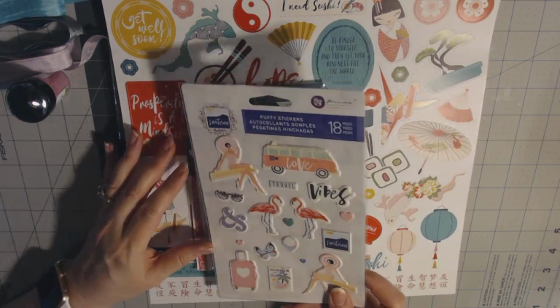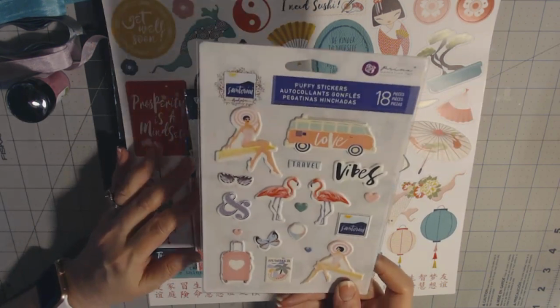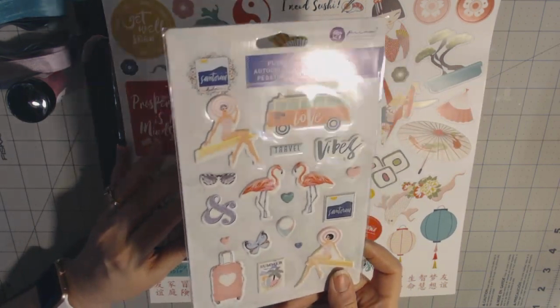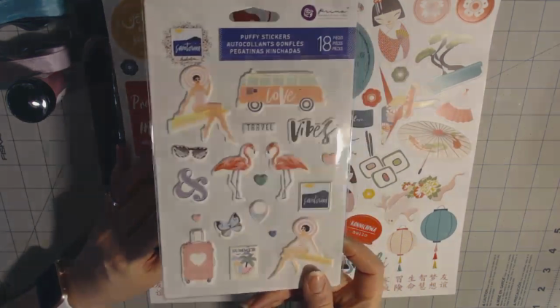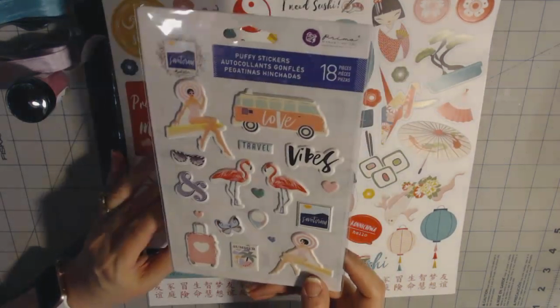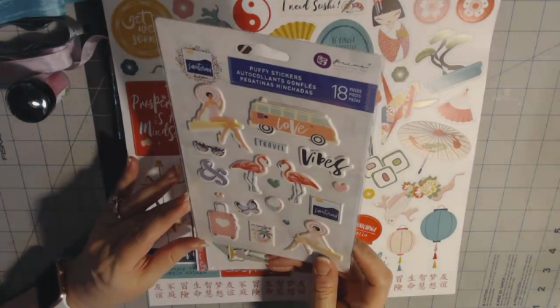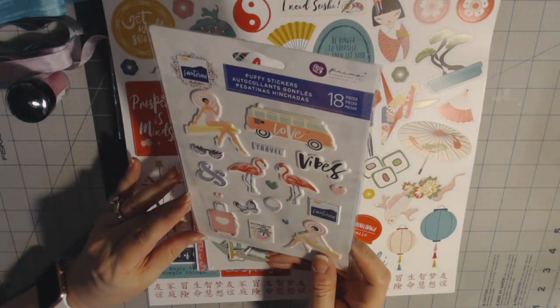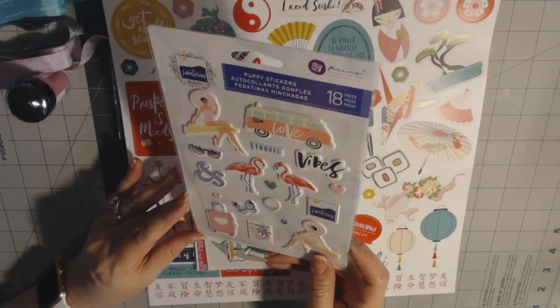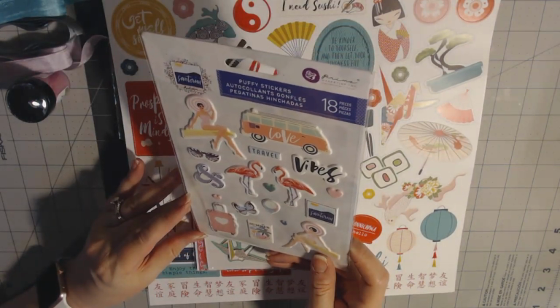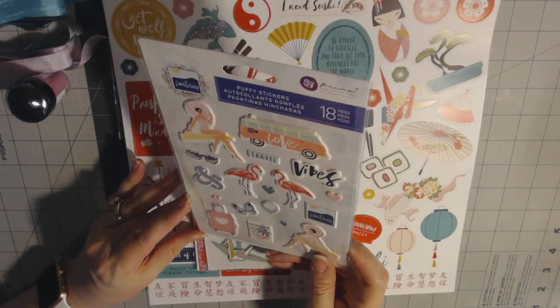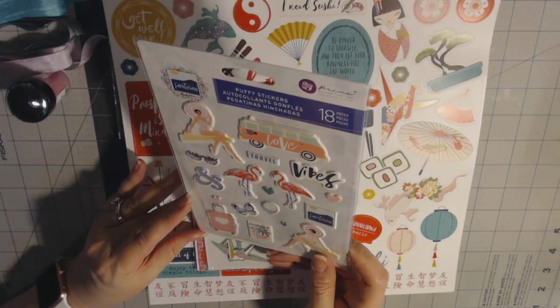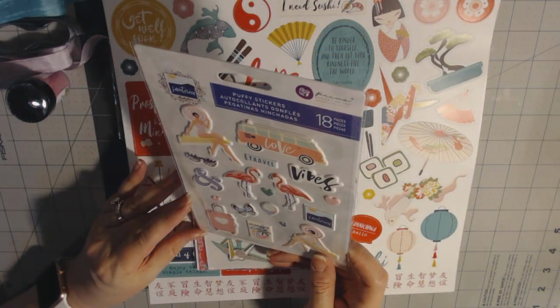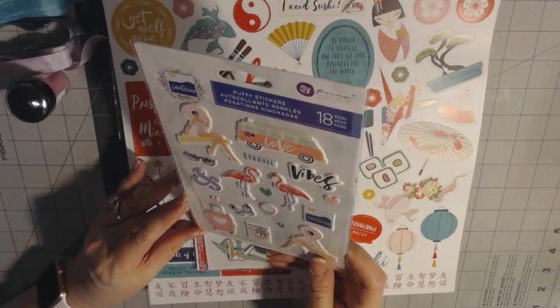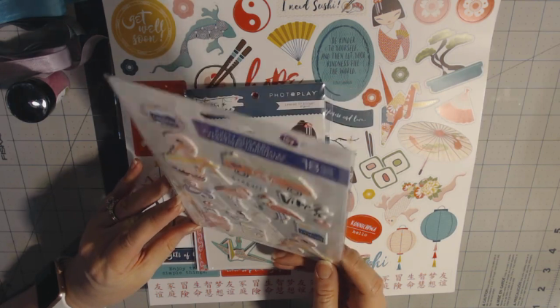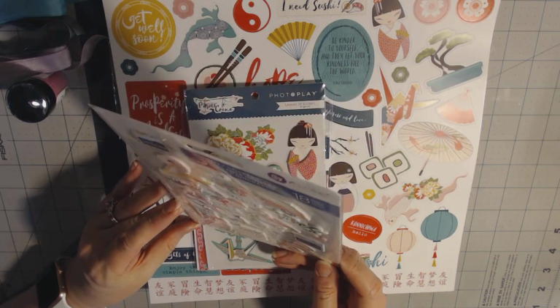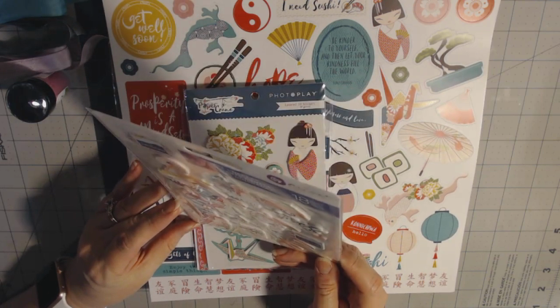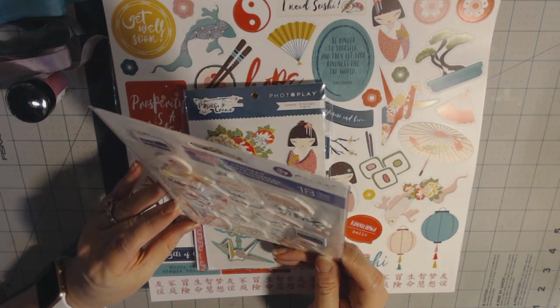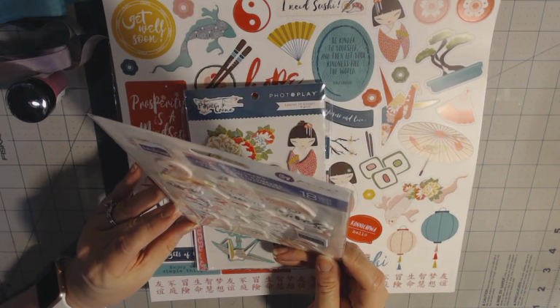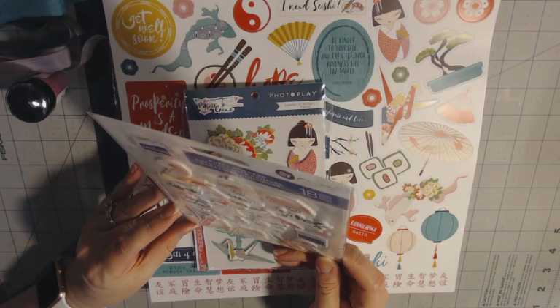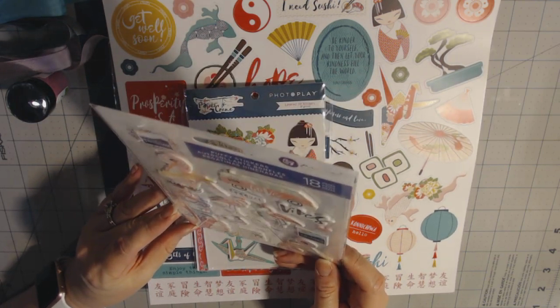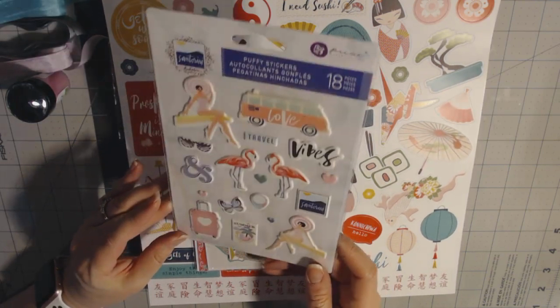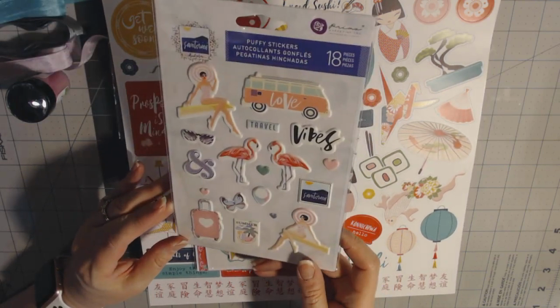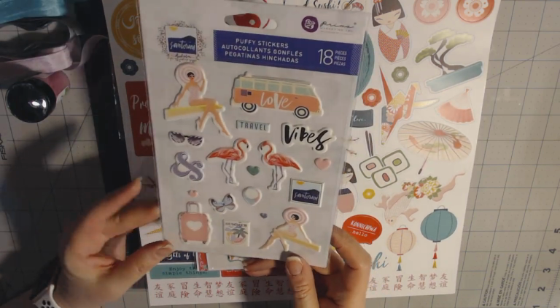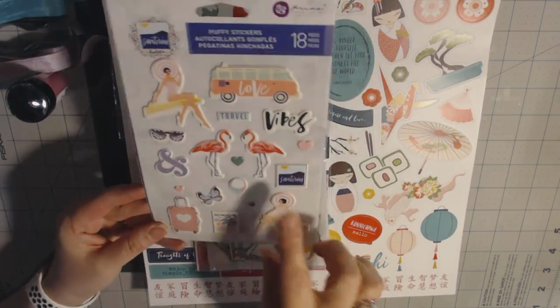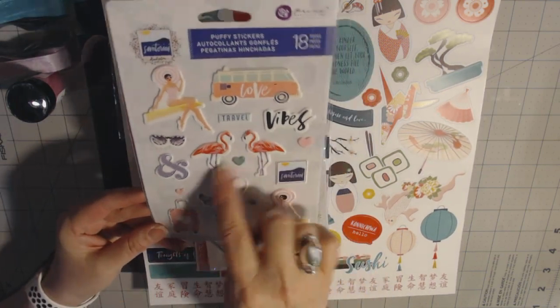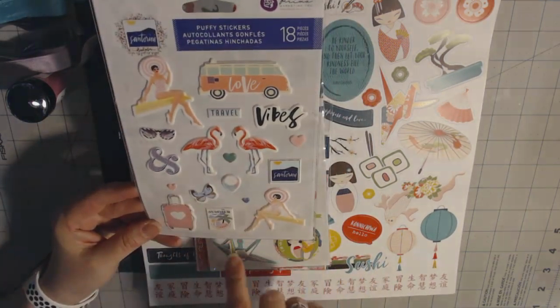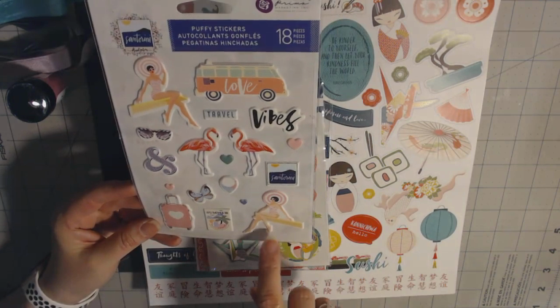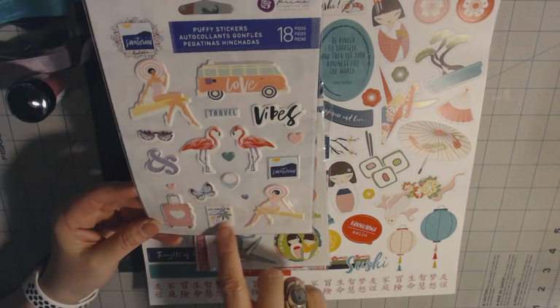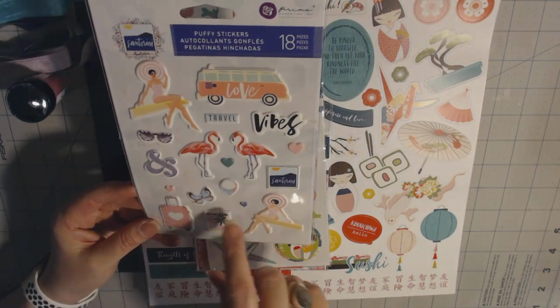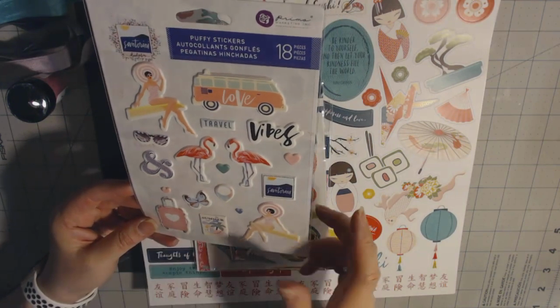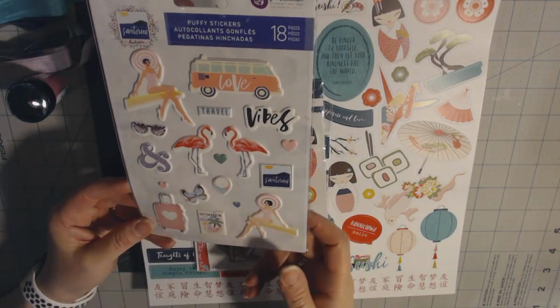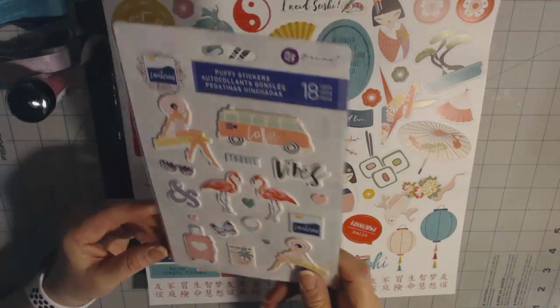I got some stickers that are by Prima — they're puffy and it looks like it's the Santorini line, but the flamingos and stuff are really cute. These would be cute in my planner.